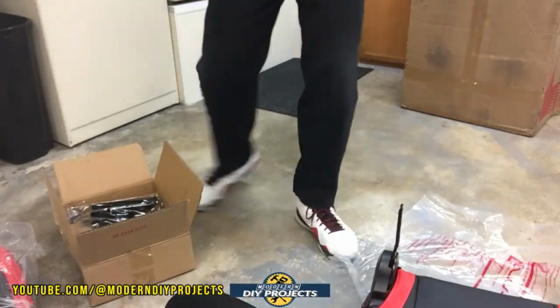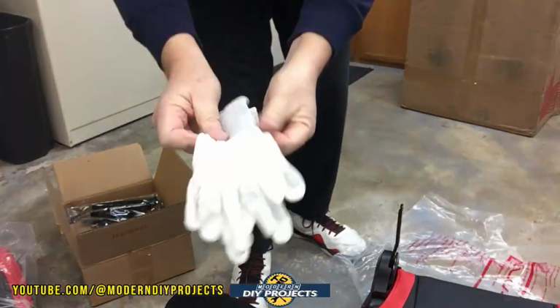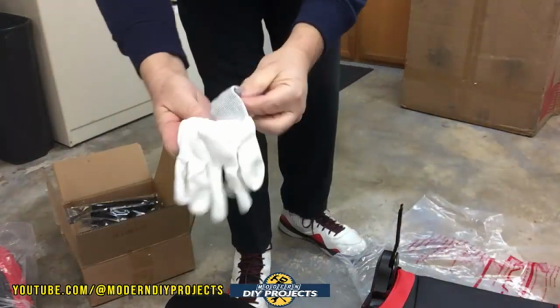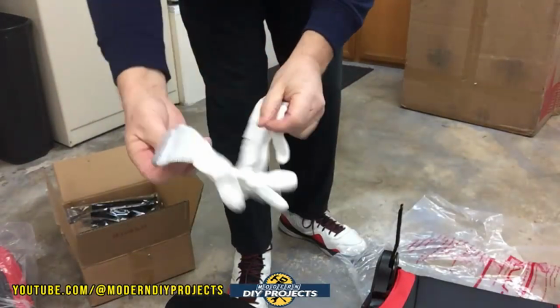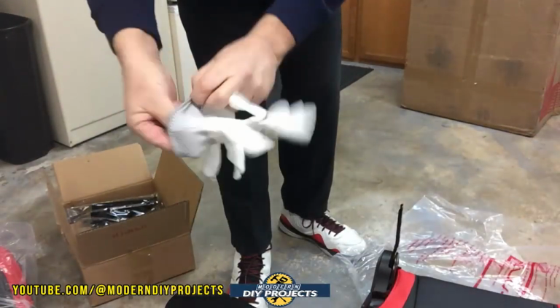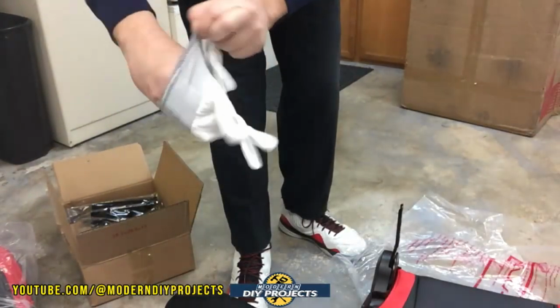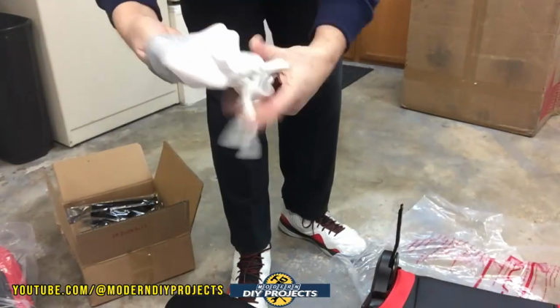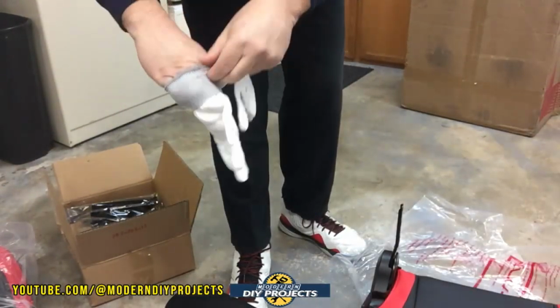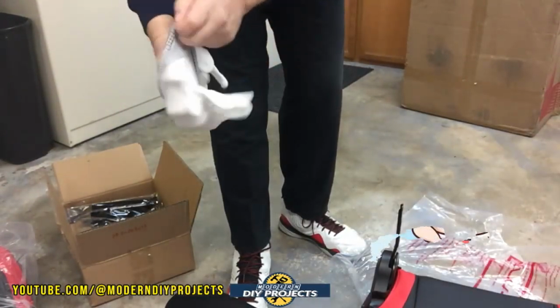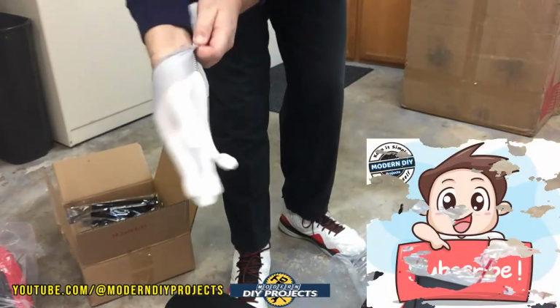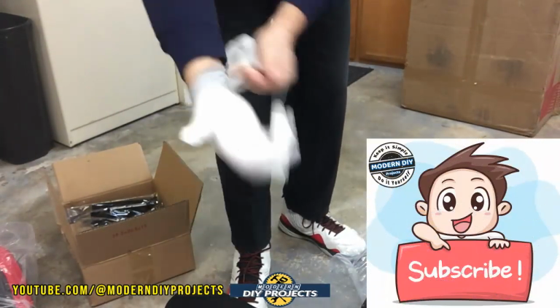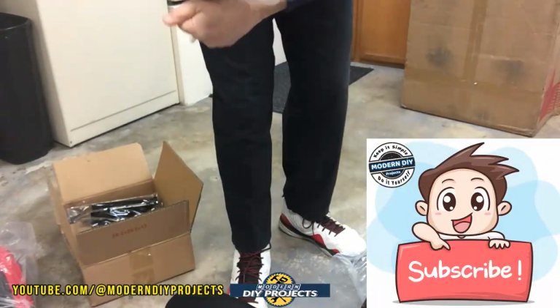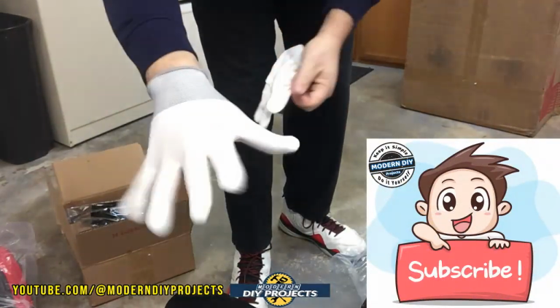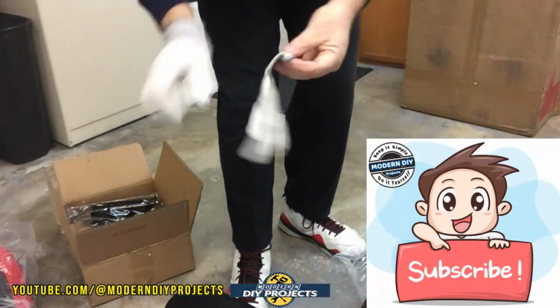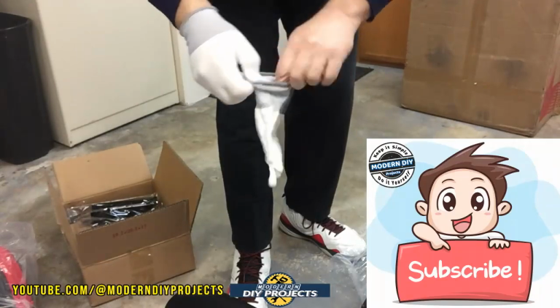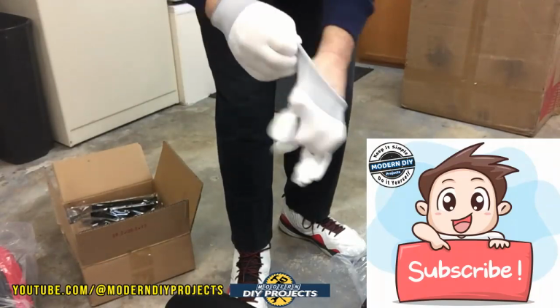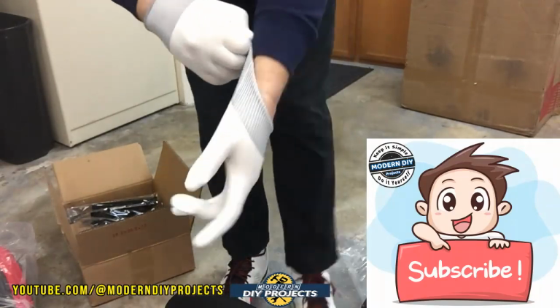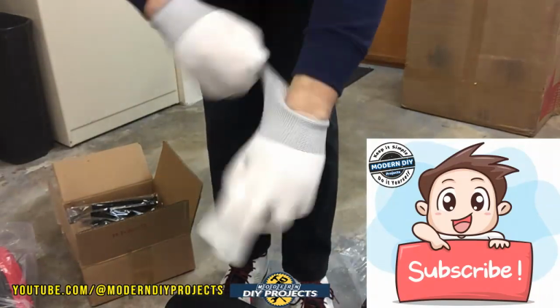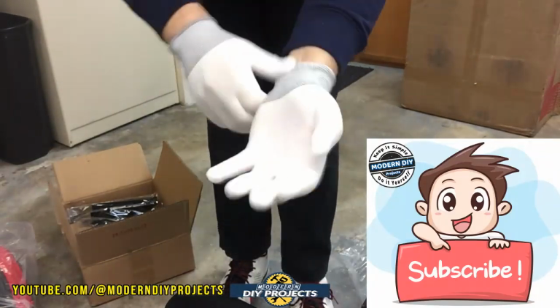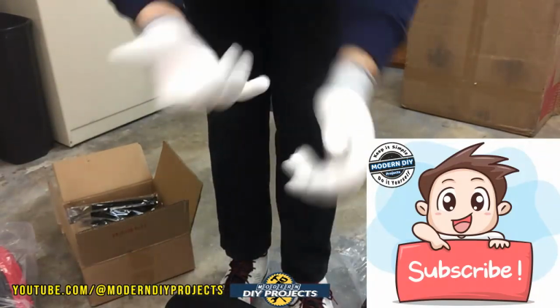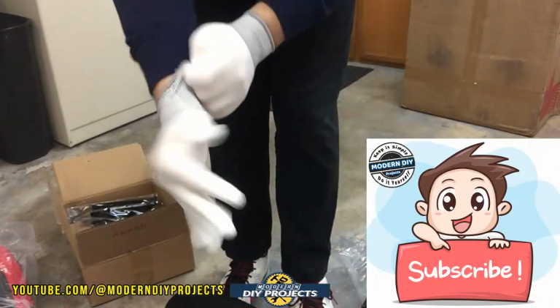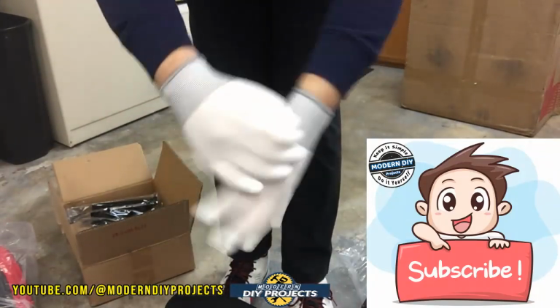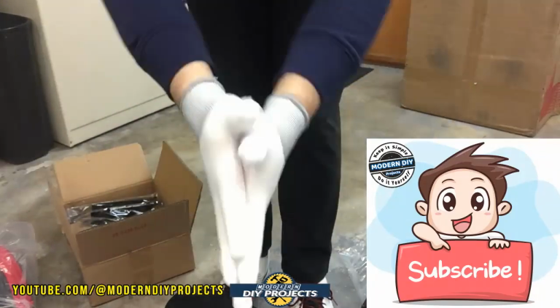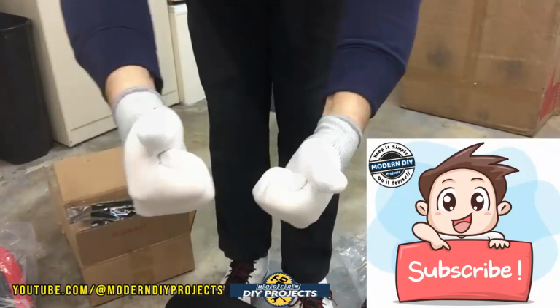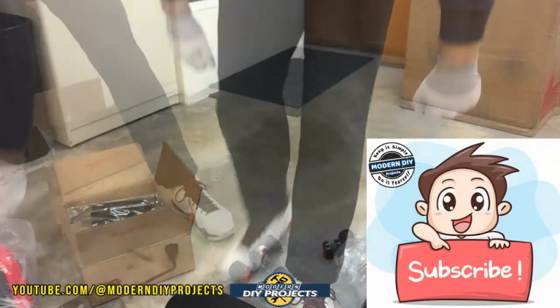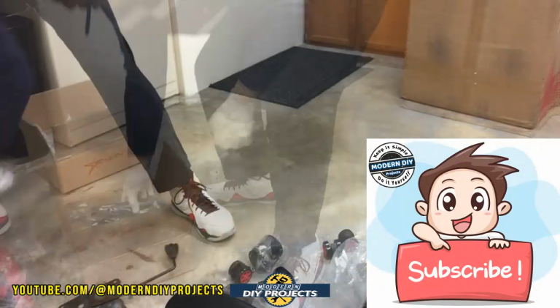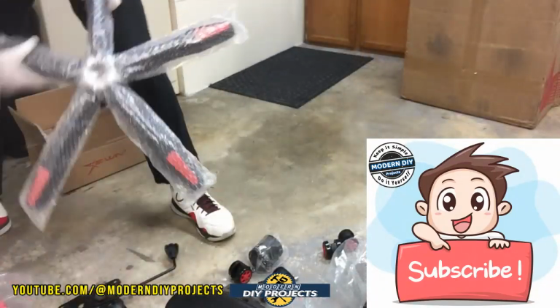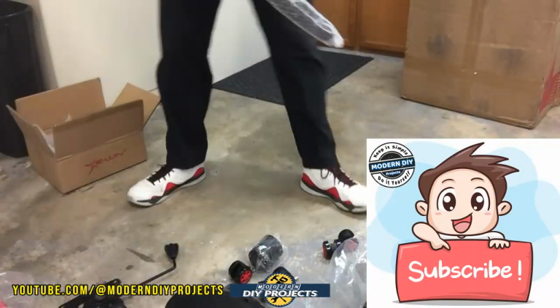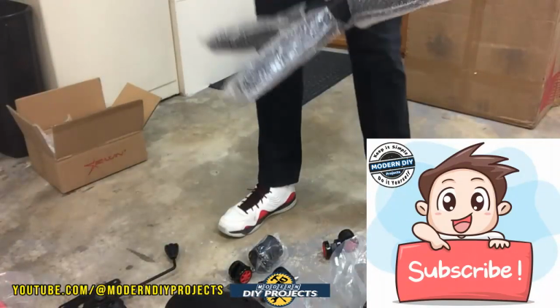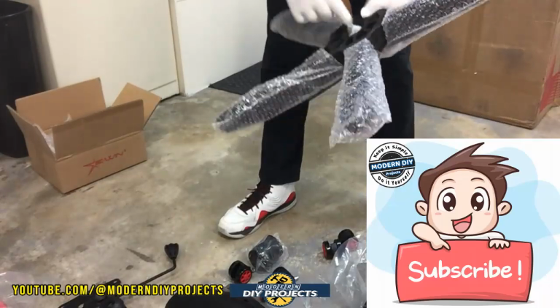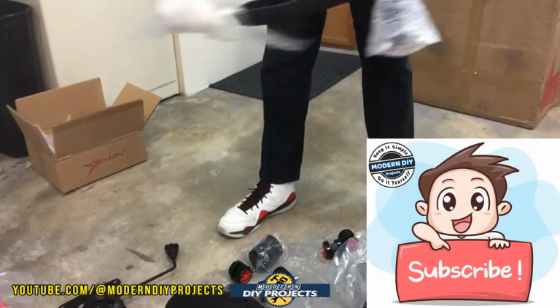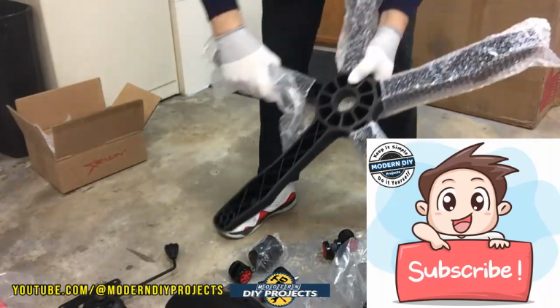Since misery loves company, I decided to bring you guys along. If you enjoy watching honest tool and product reviews plus helpful DIY projects, be sure to hit that subscribe button so you get notified every time I produce another product review or DIY video.